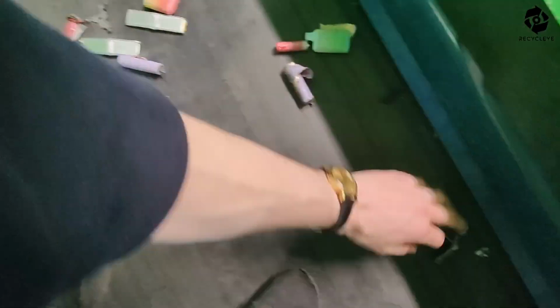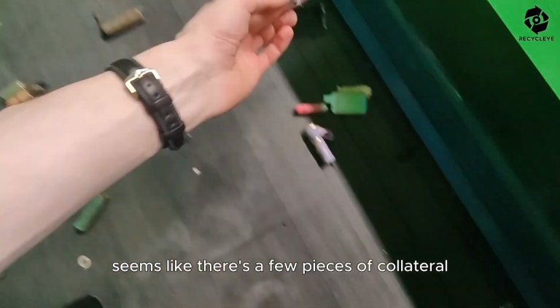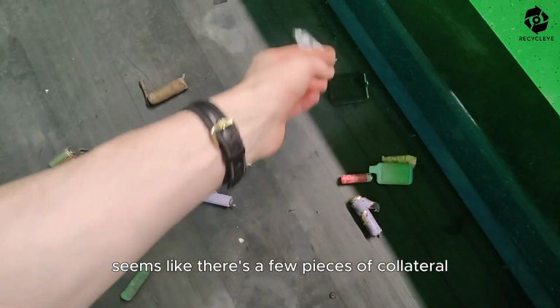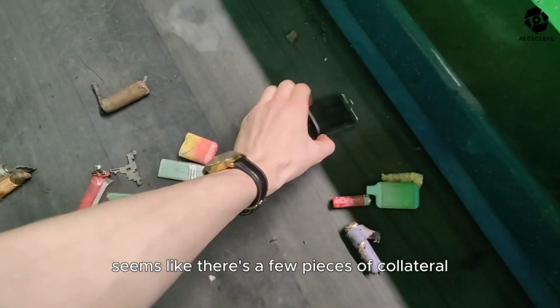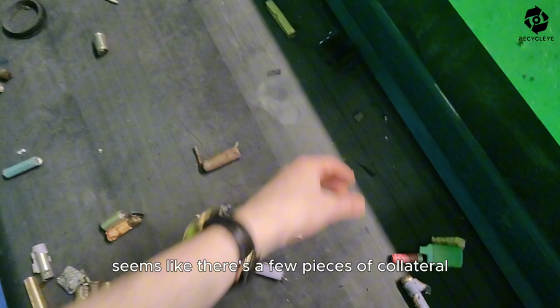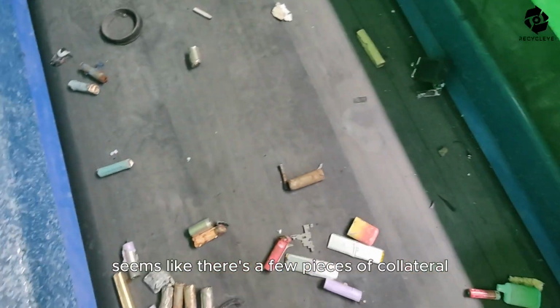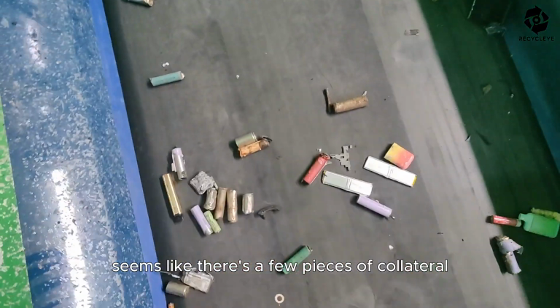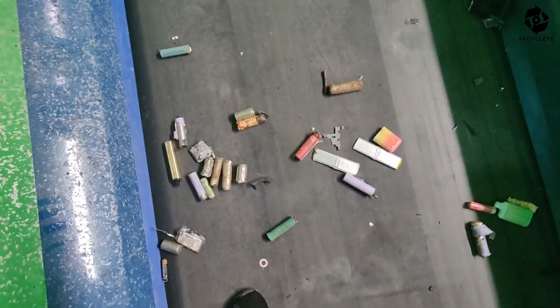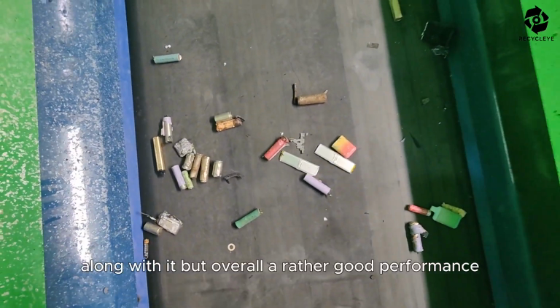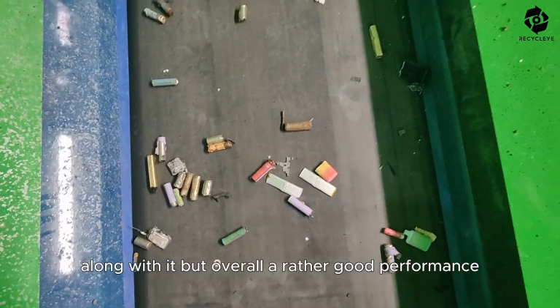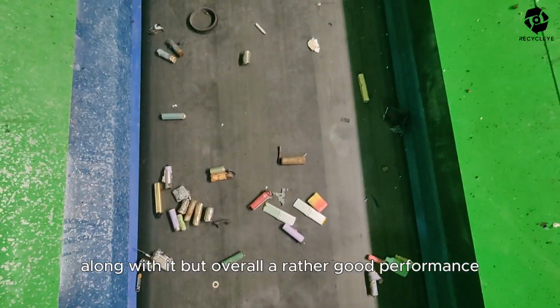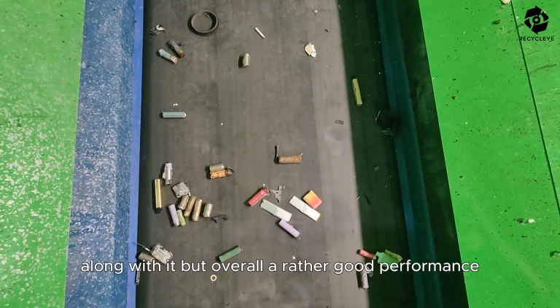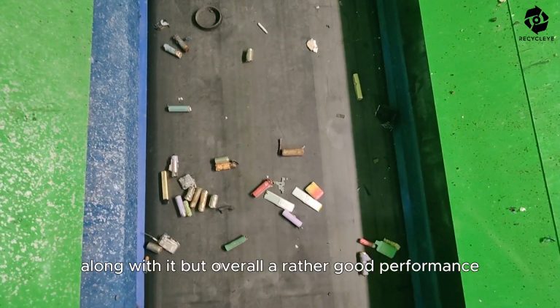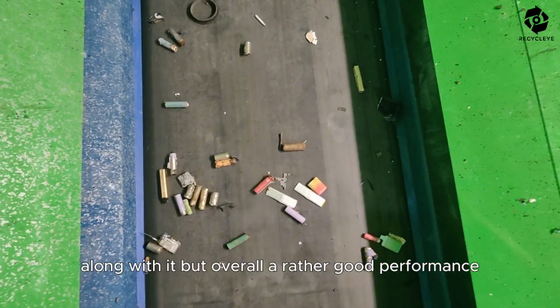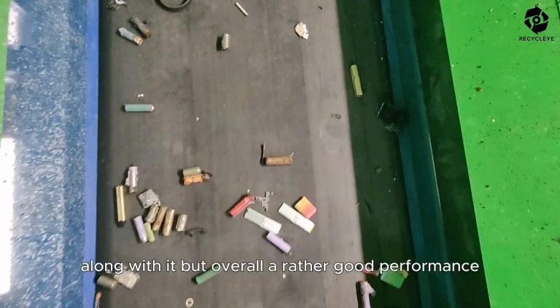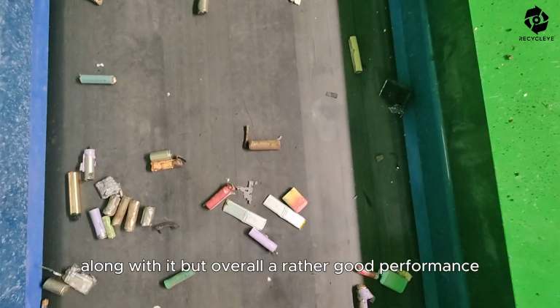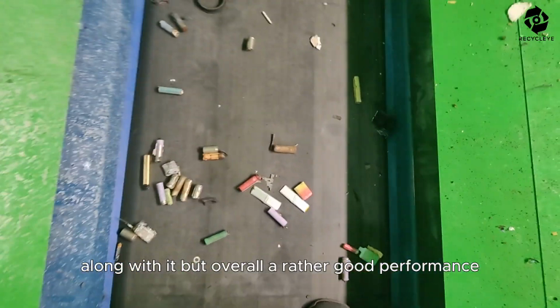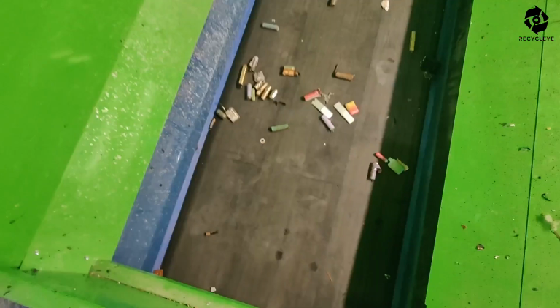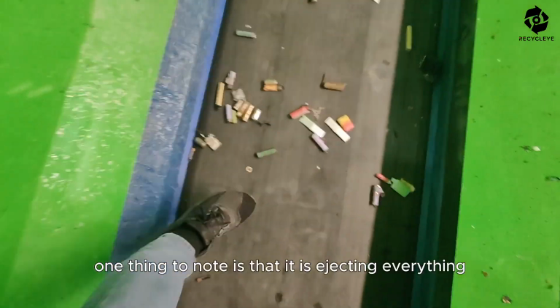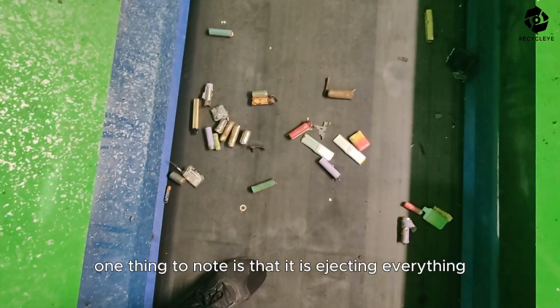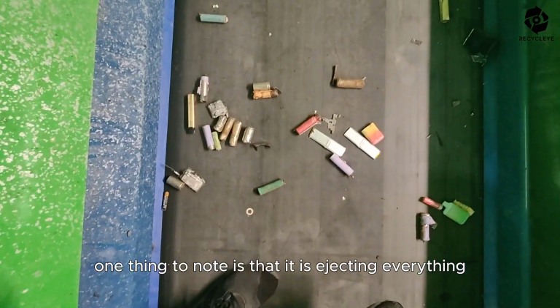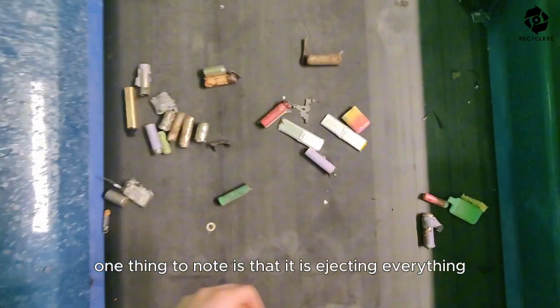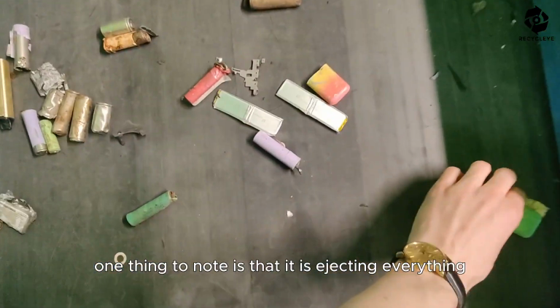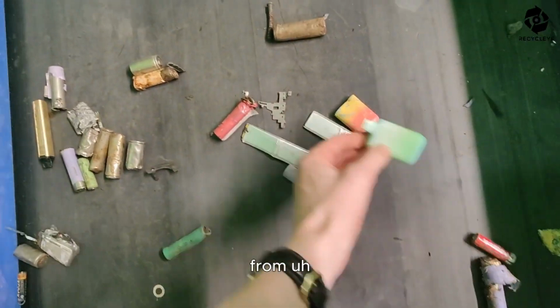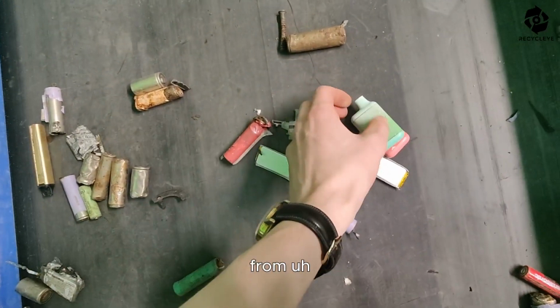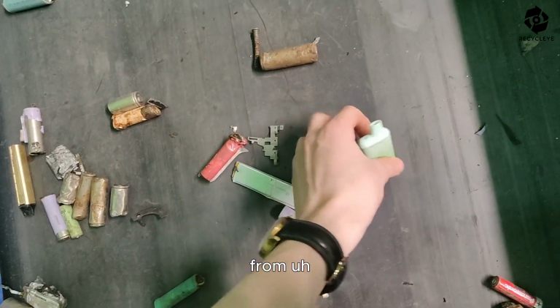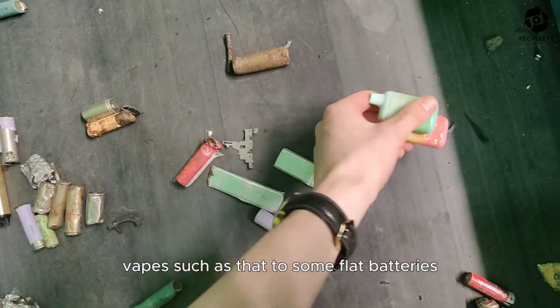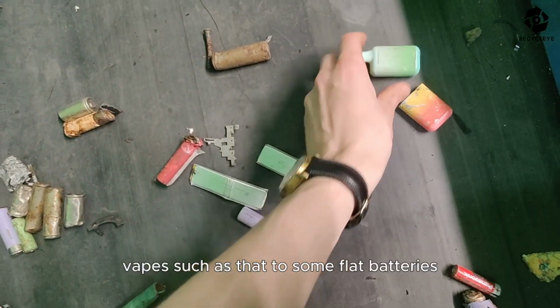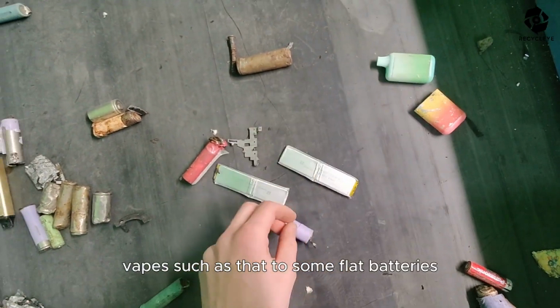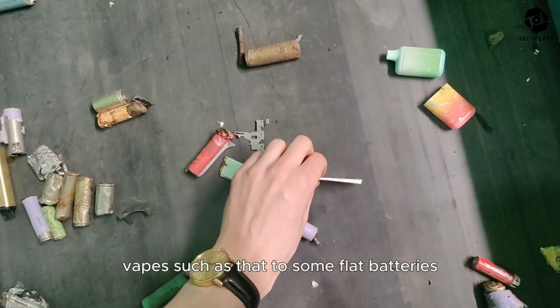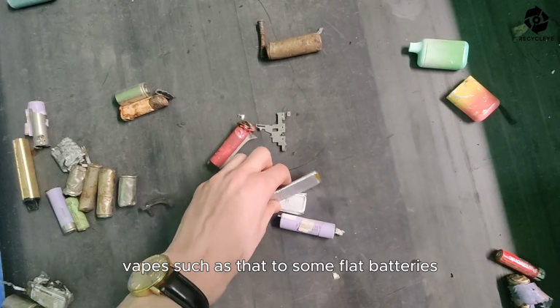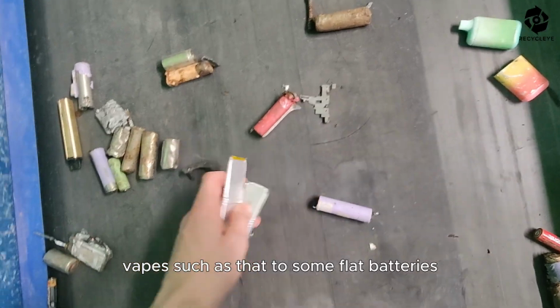It seems like there's a few pieces of collateral along with it, but overall a lot of good performance. One thing to note is that it is ejecting everything from vapes such as that to some flat batteries,